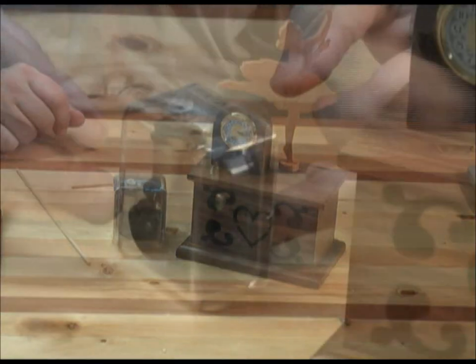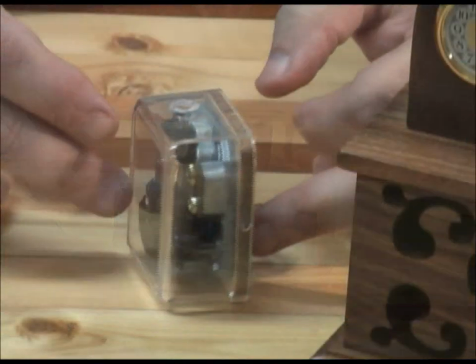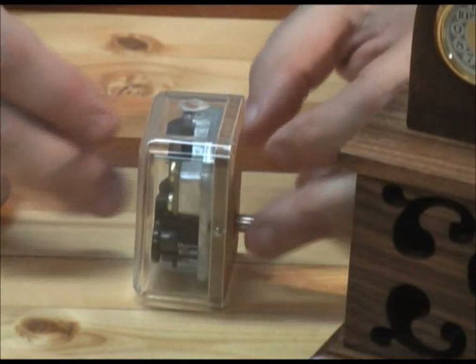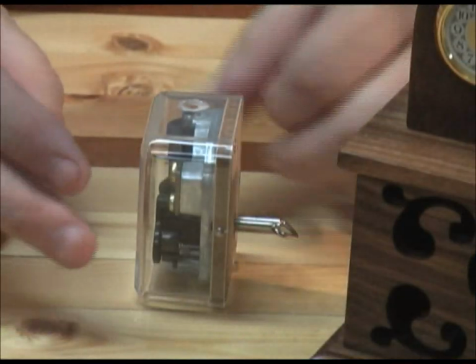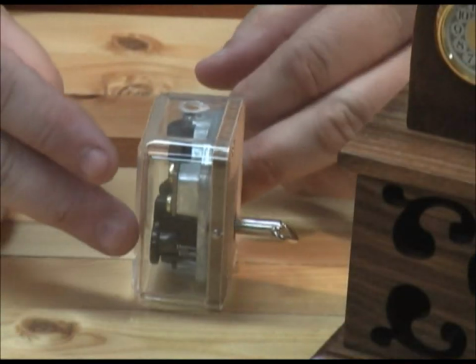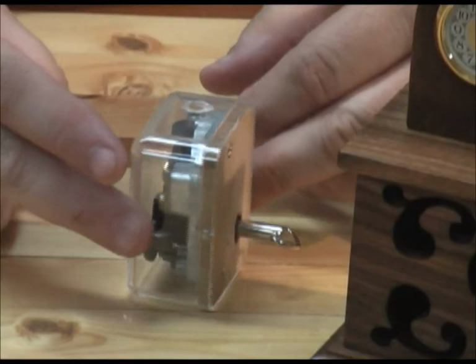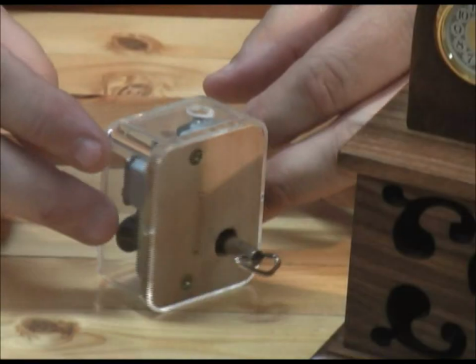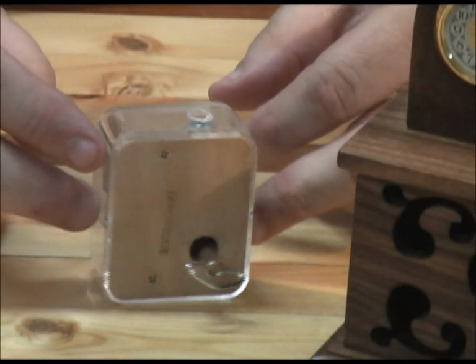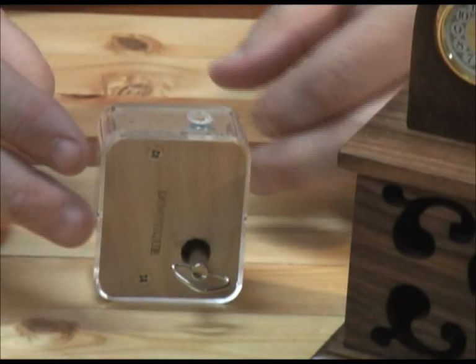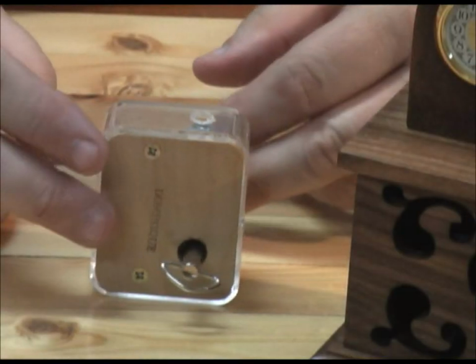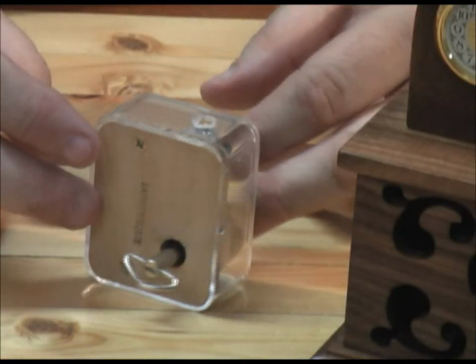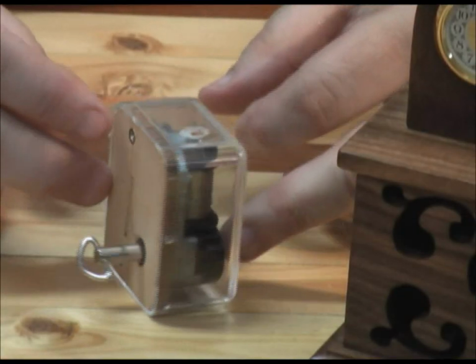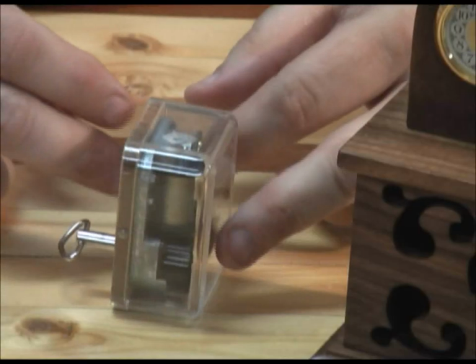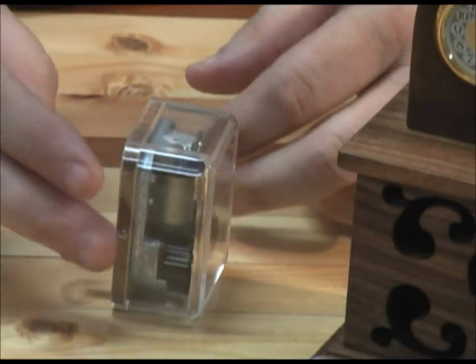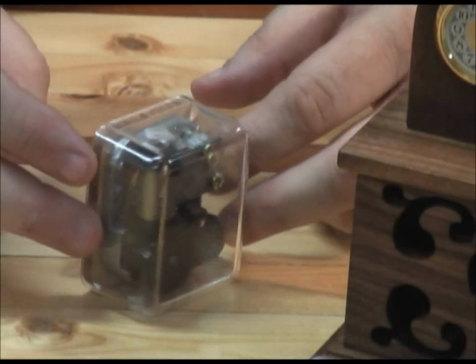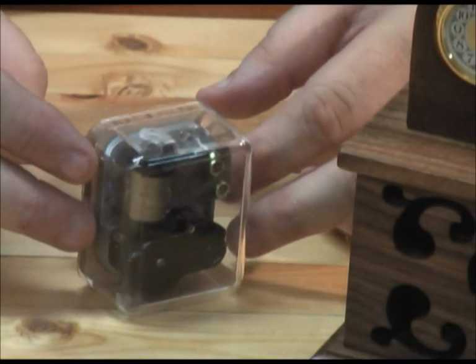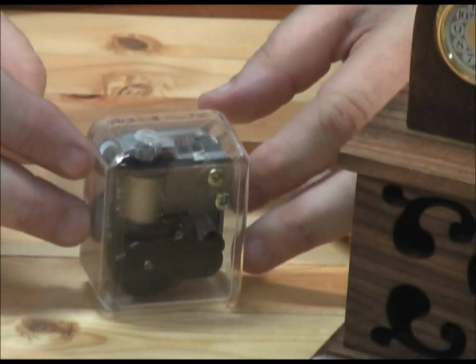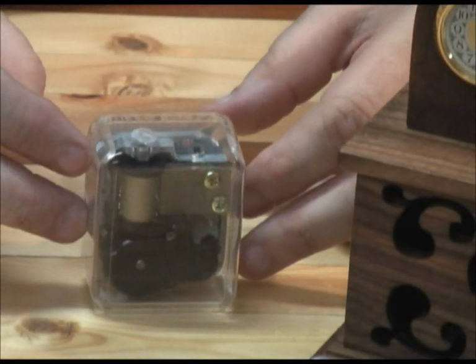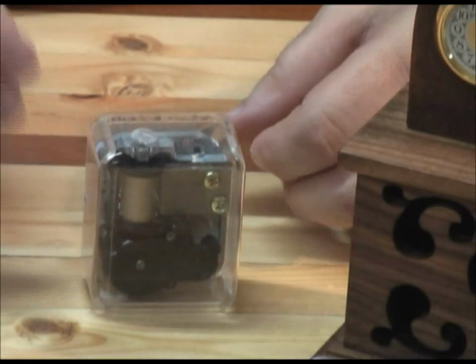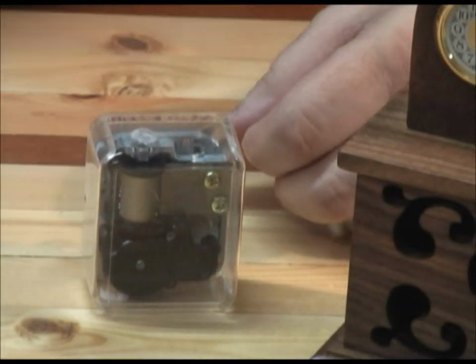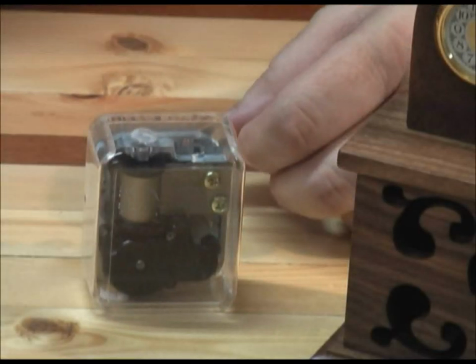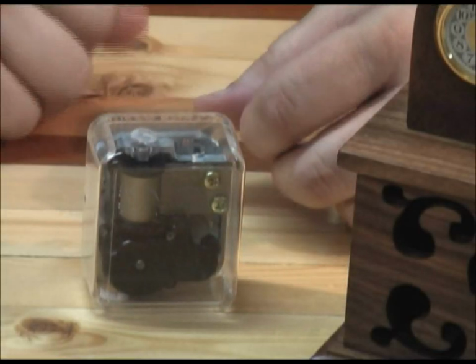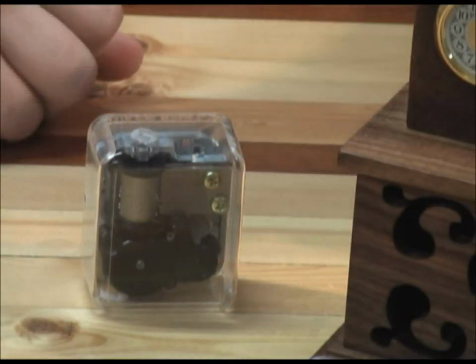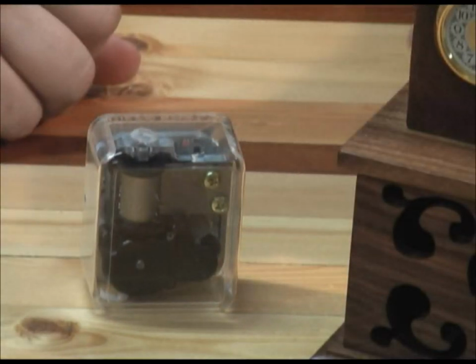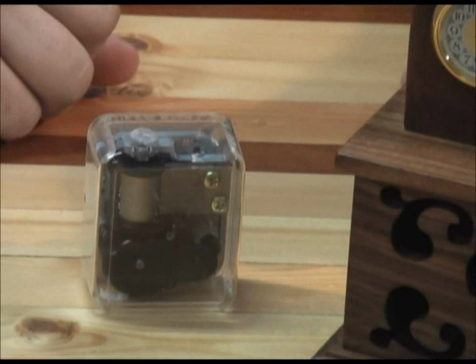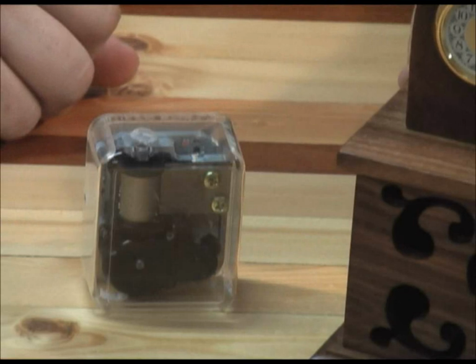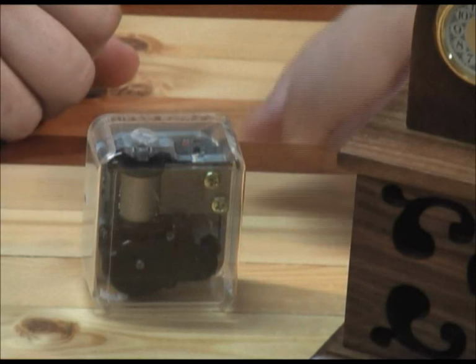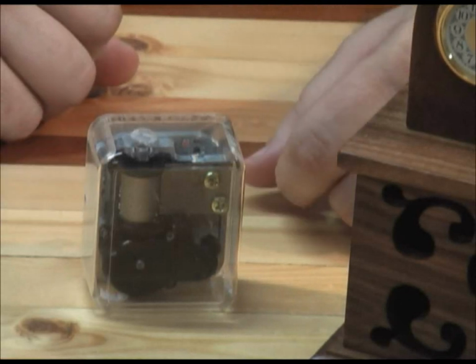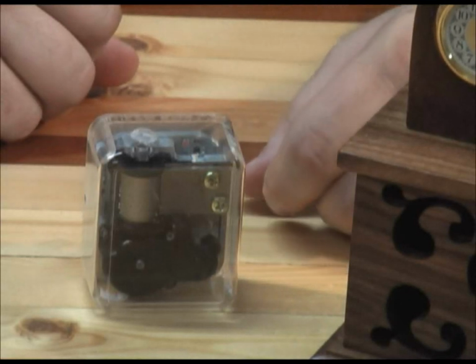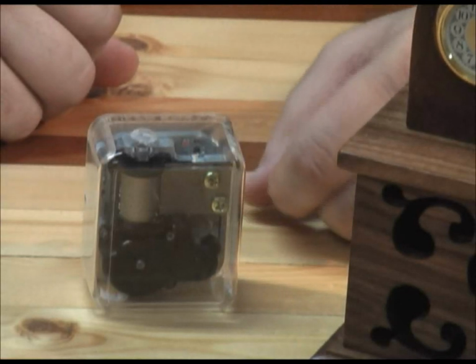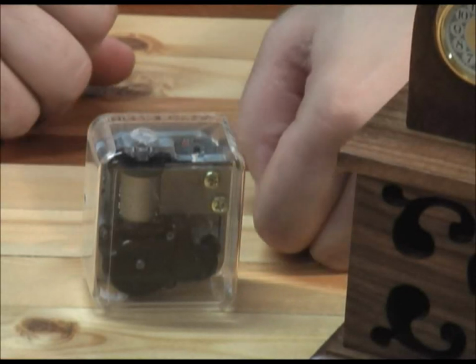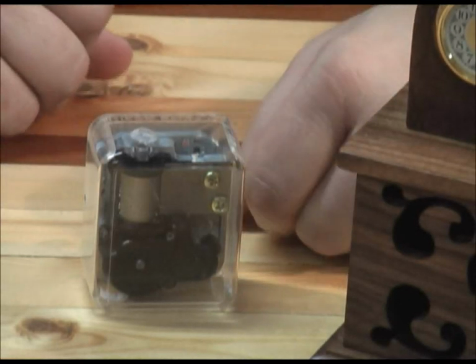Here's the little music movement that I purchased online. I'll give you the link to it in the pattern and on the blog. As it came, it wasn't quite ready for use in this music clock that I built.